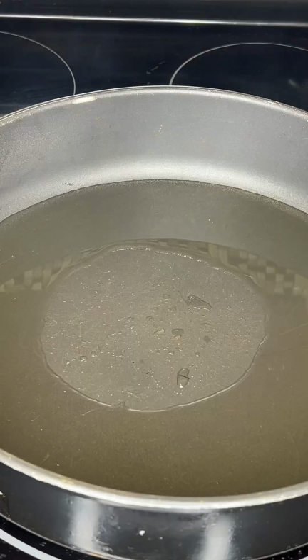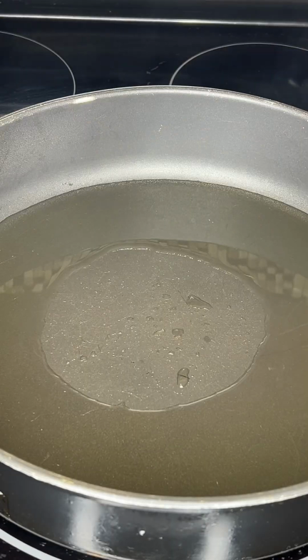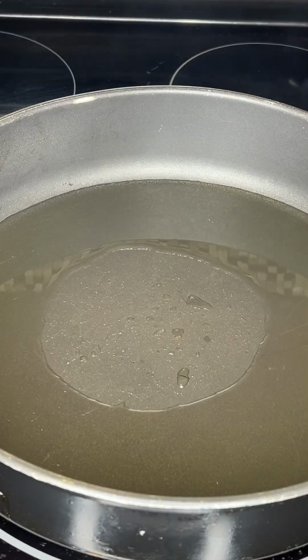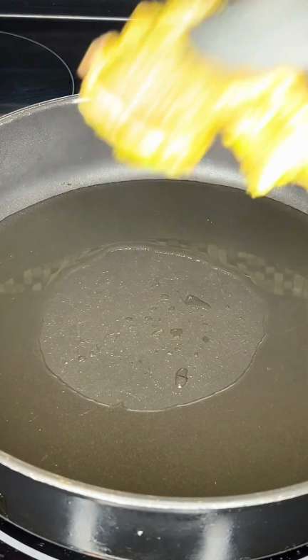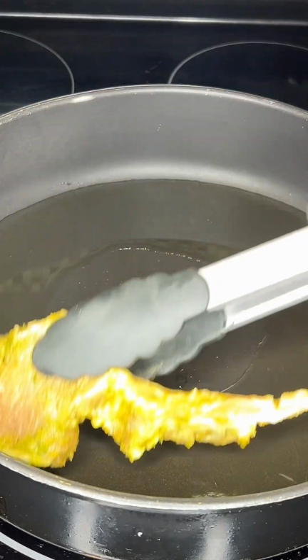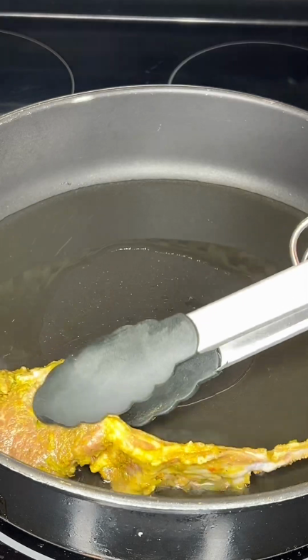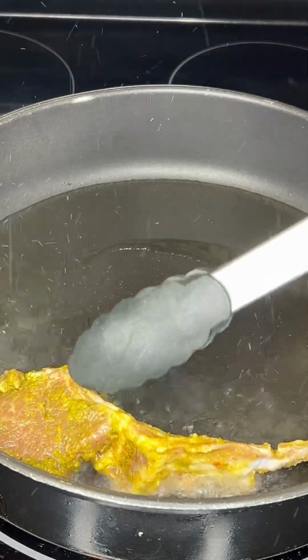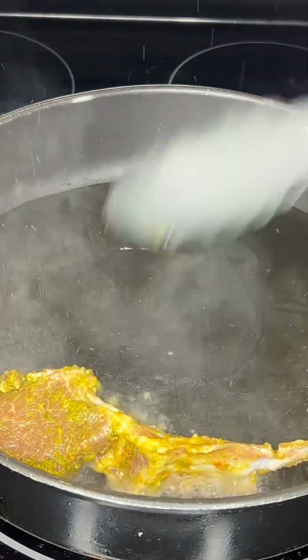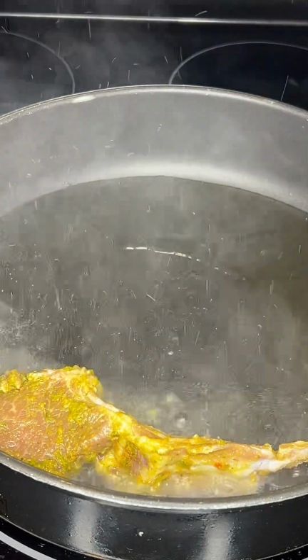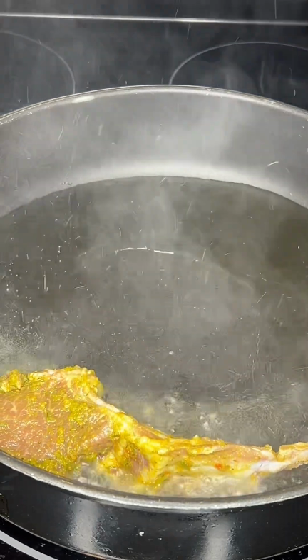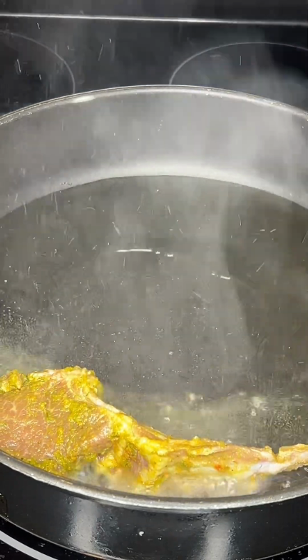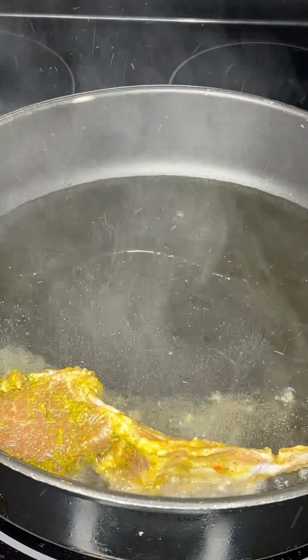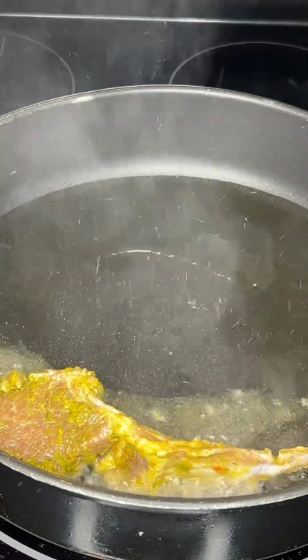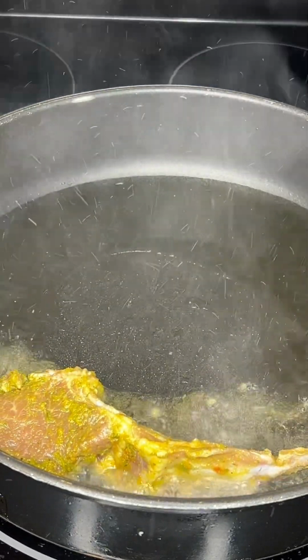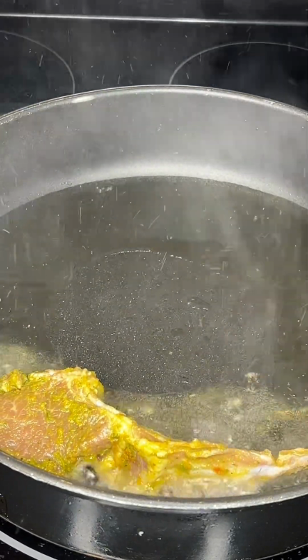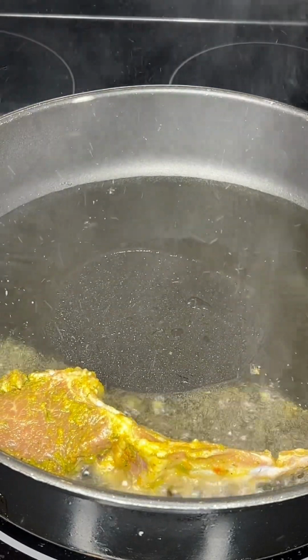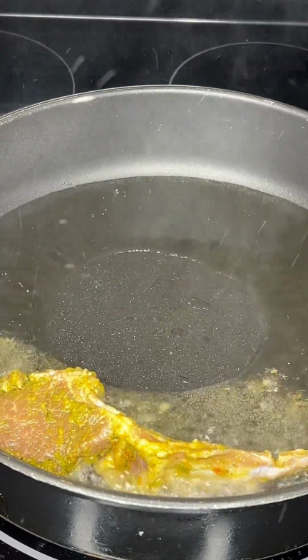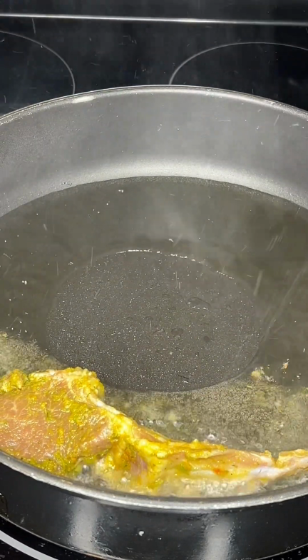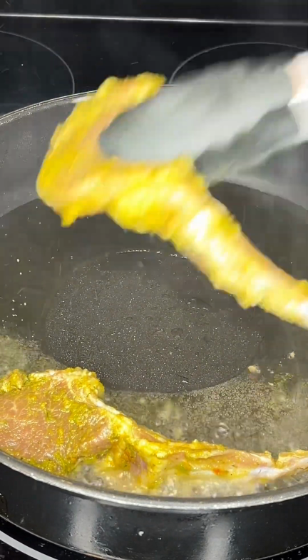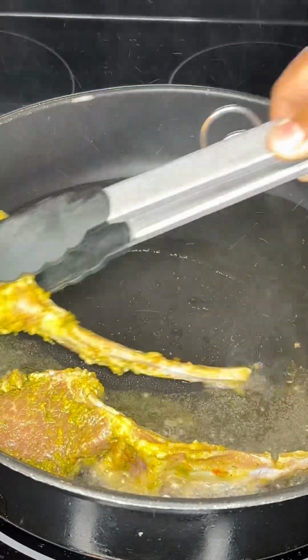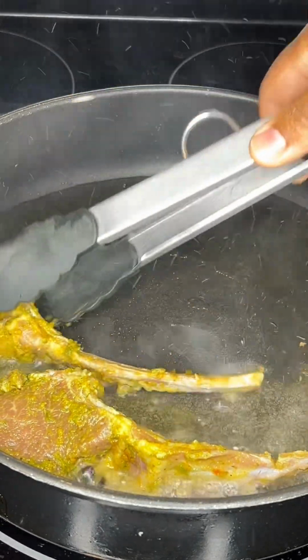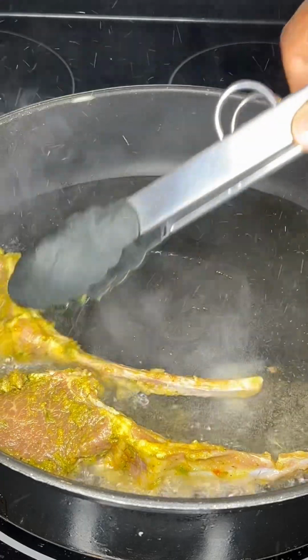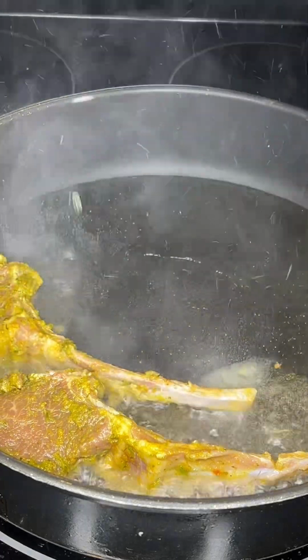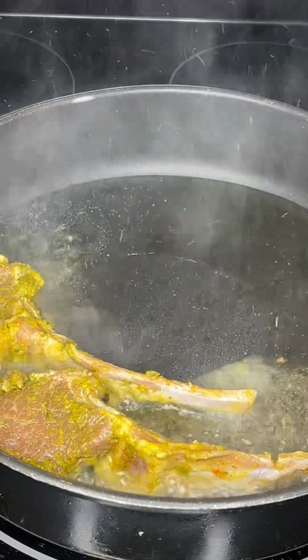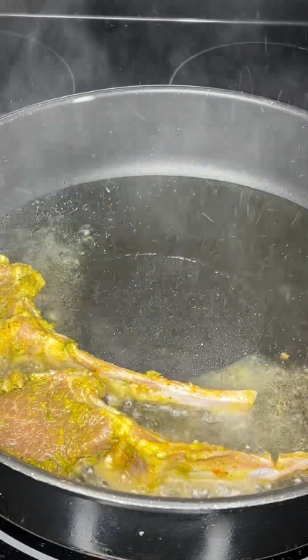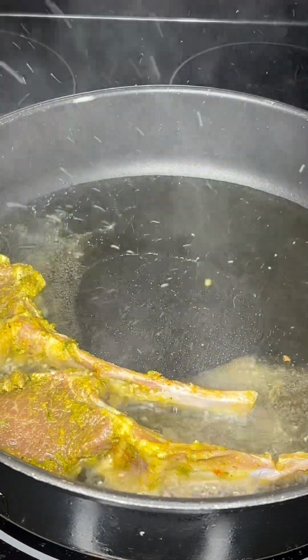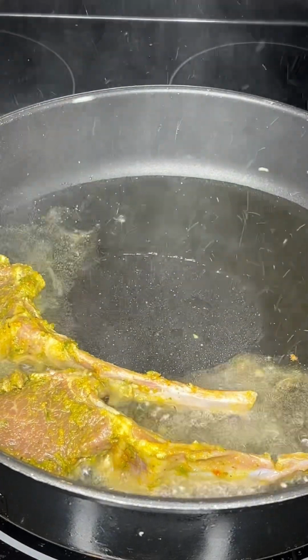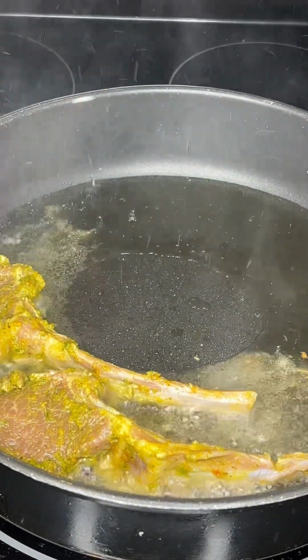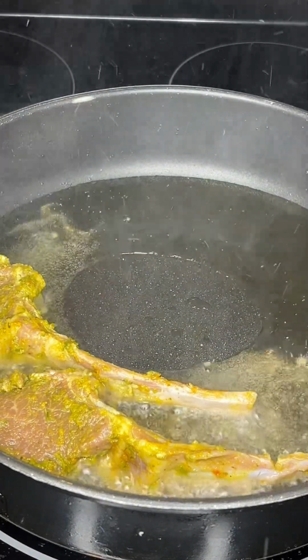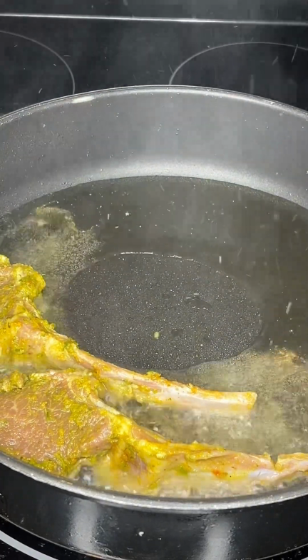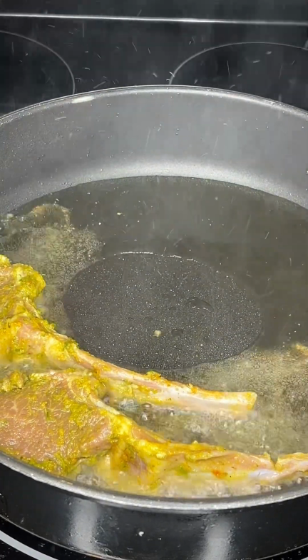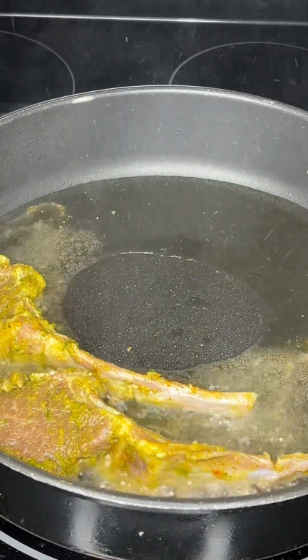The oil is hot now, so I'm adding the lamb chops in. I'm going to fry them on both sides for about five minutes until they're golden brown in color.